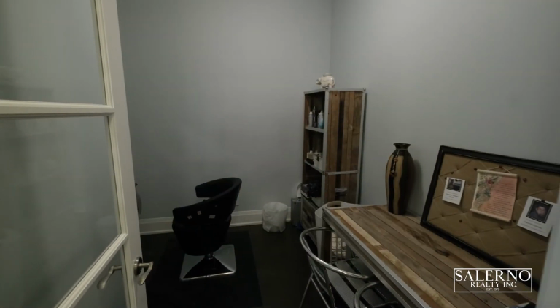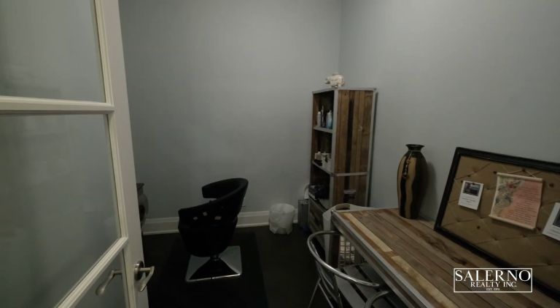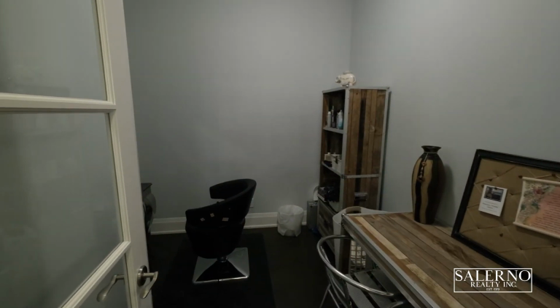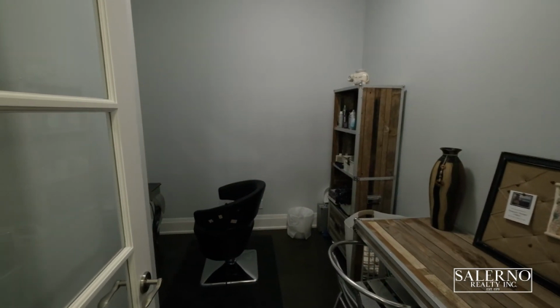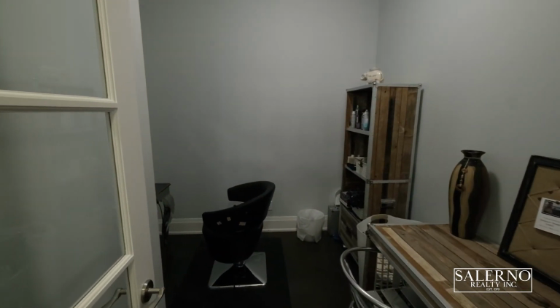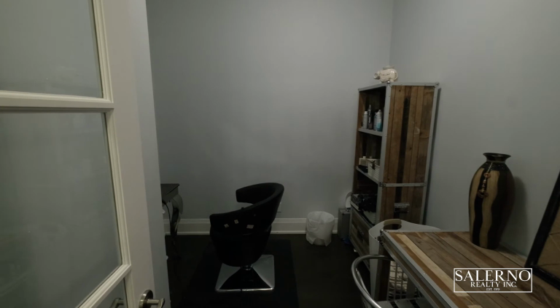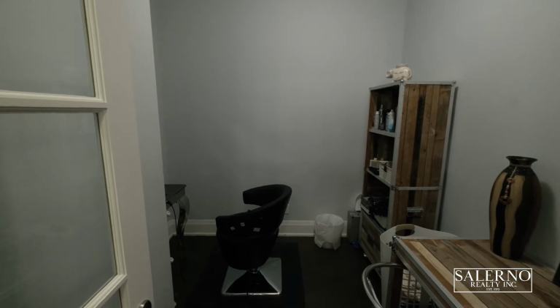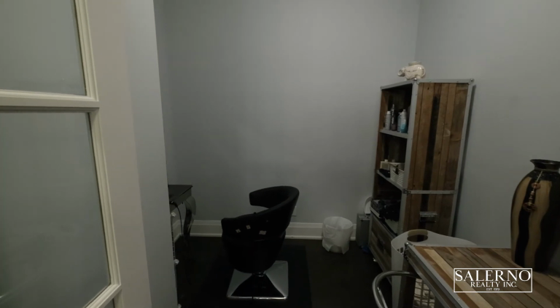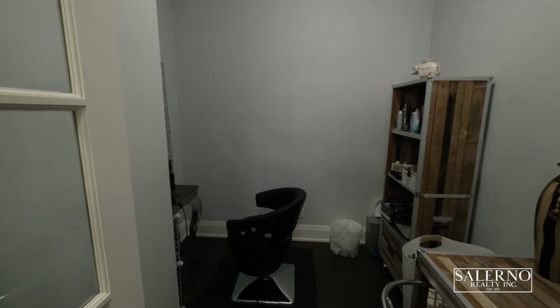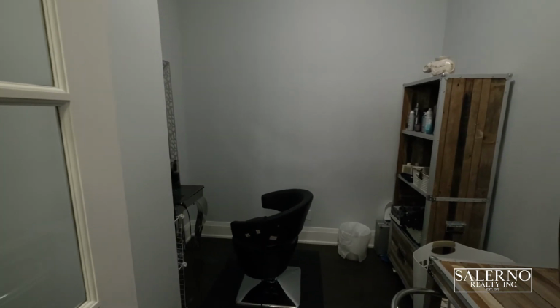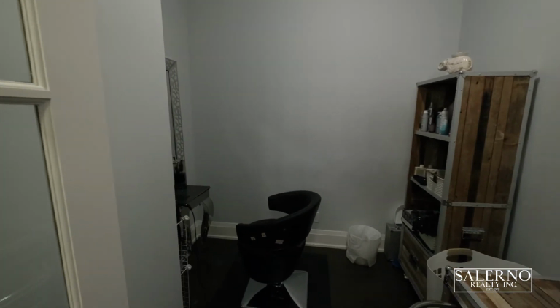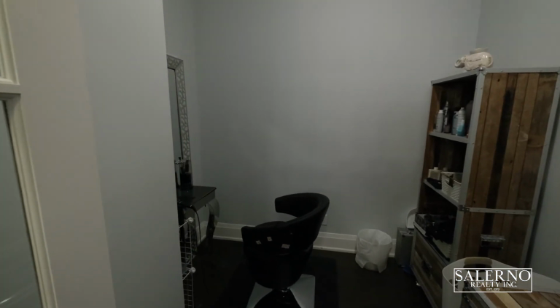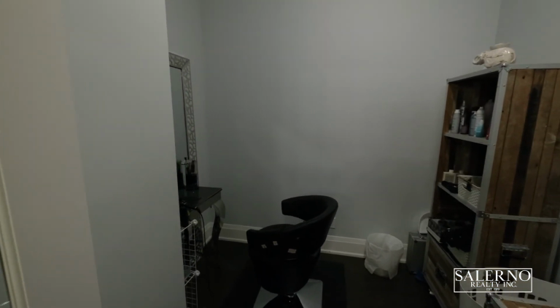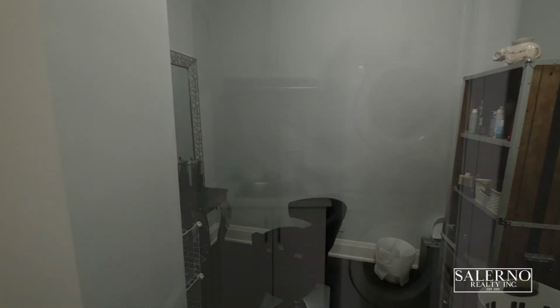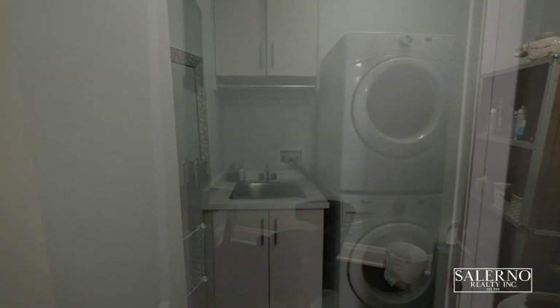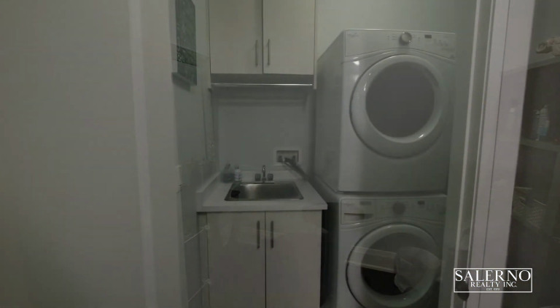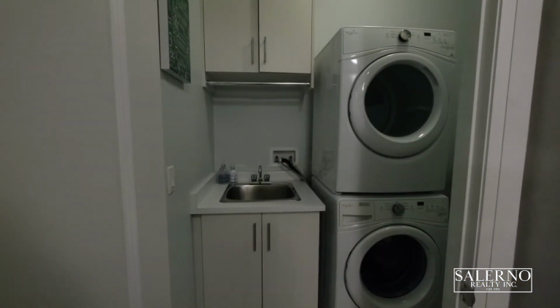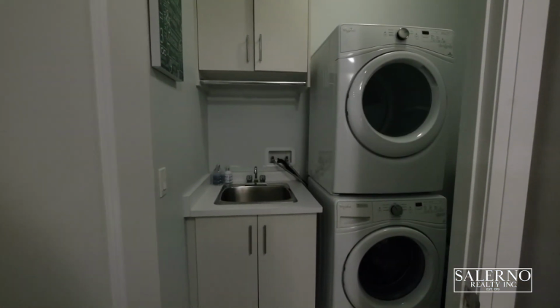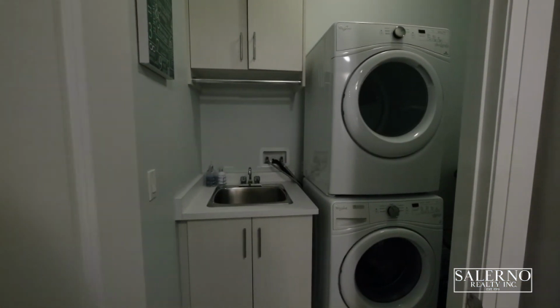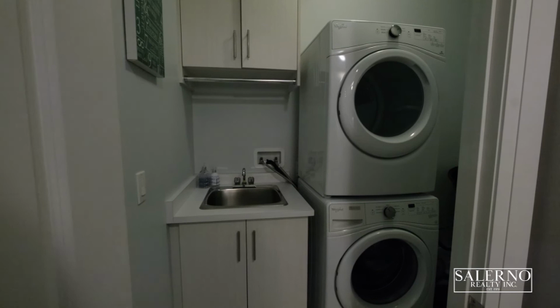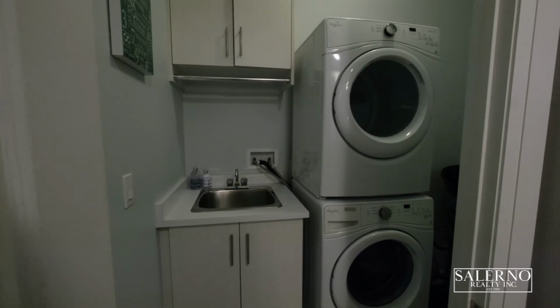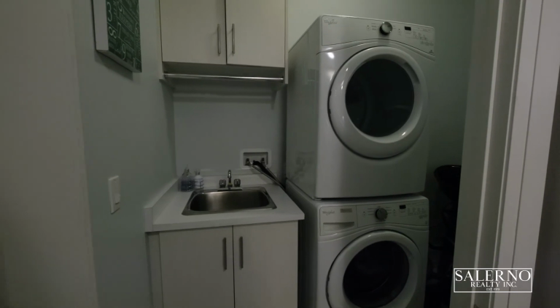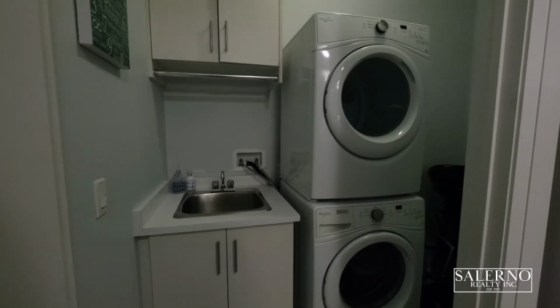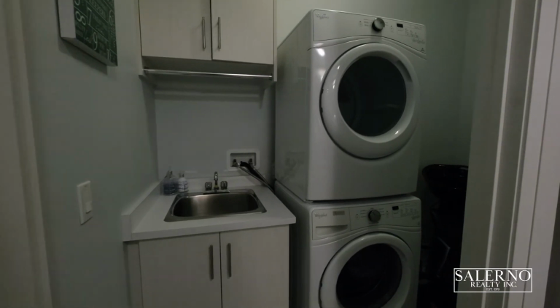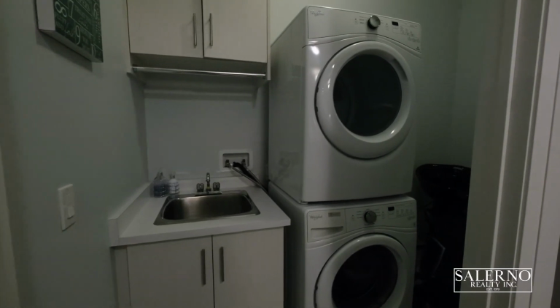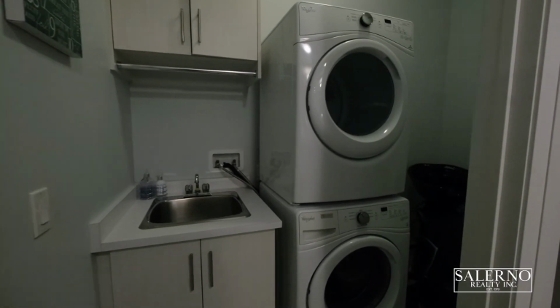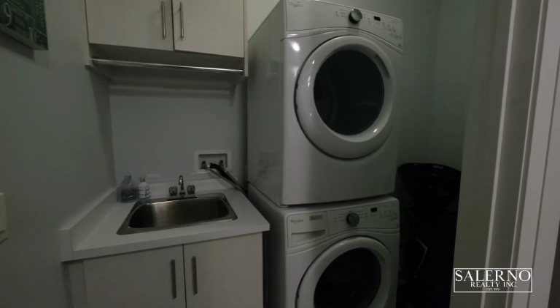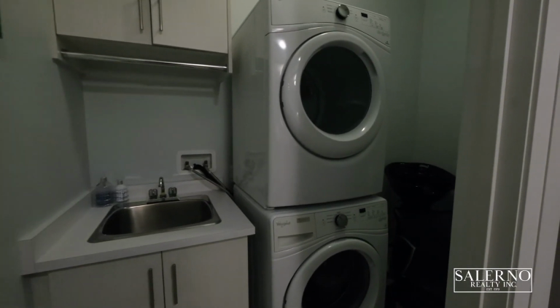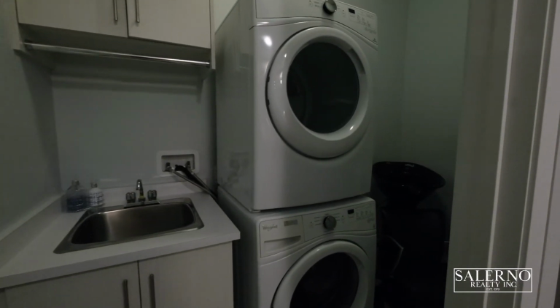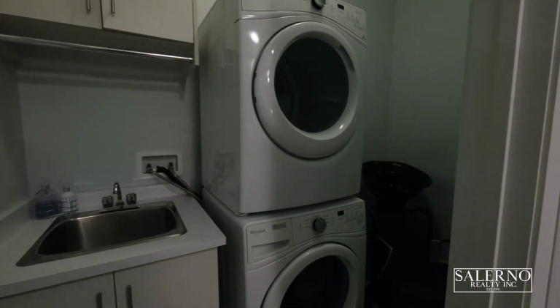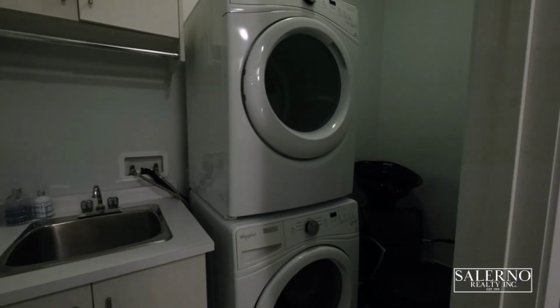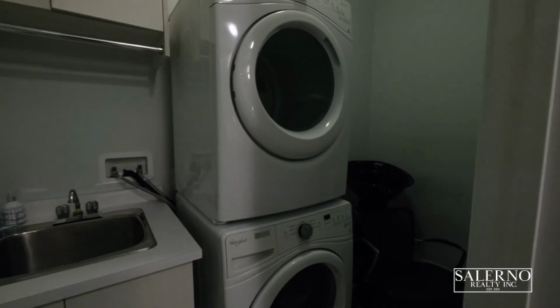This spacious condo also comes with a den. Another great perk of this 1,300 square foot unit is an oversized laundry room with a stackable washer and dryer, and a sink with a built-in vanity.